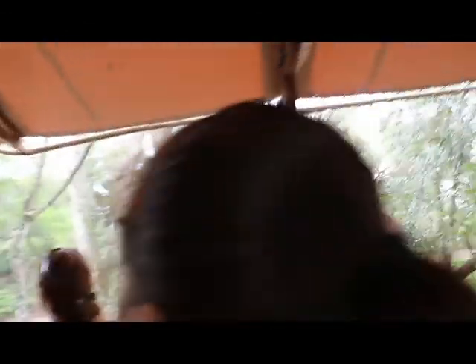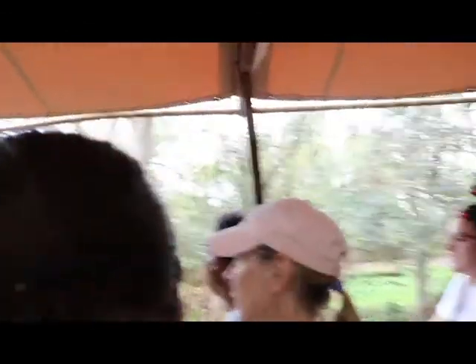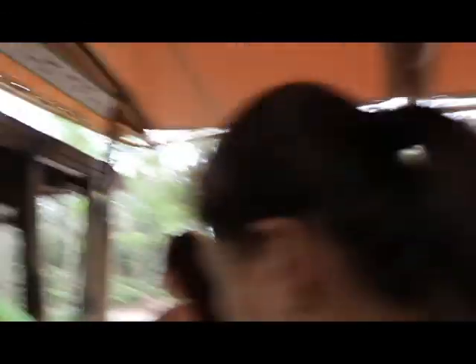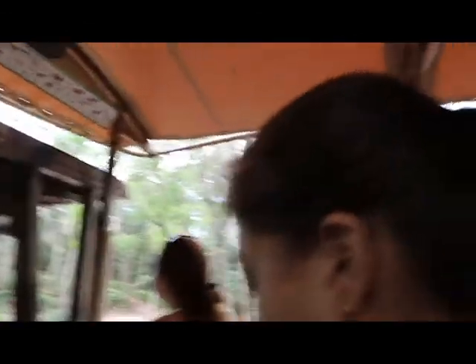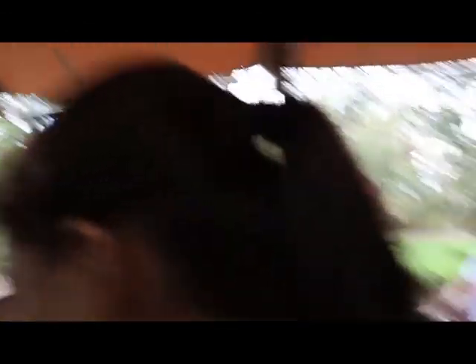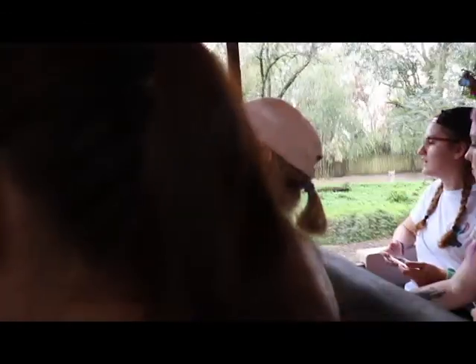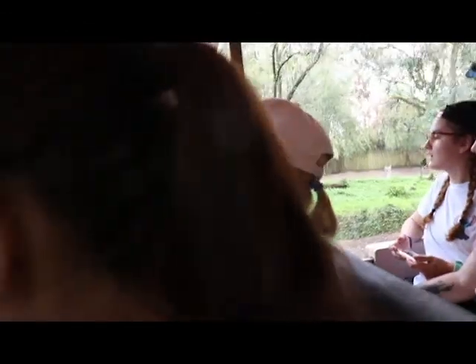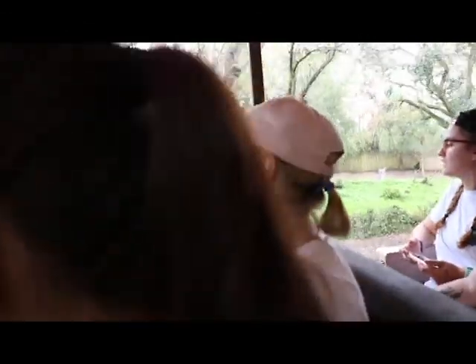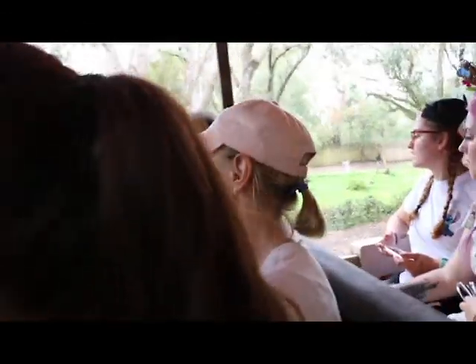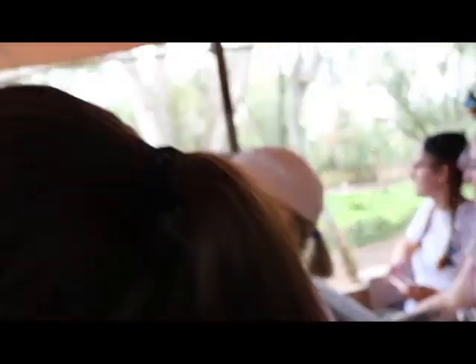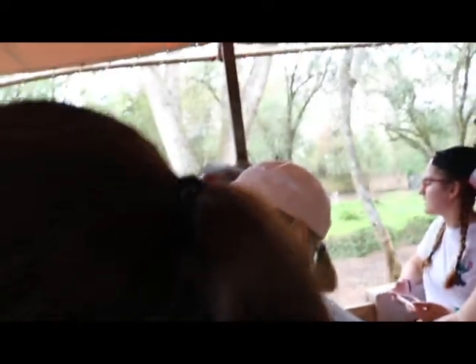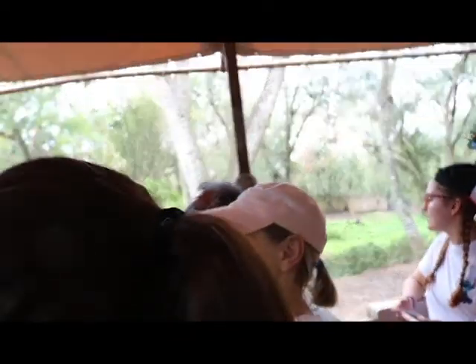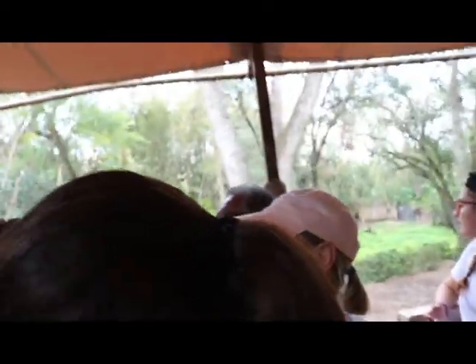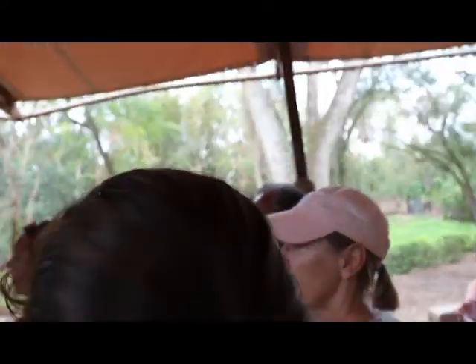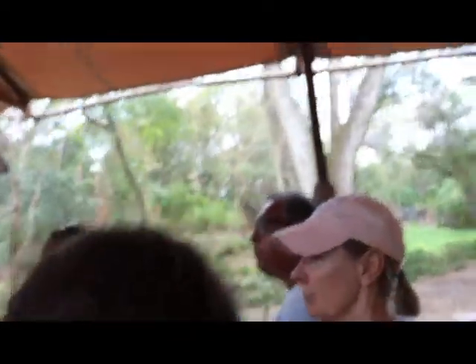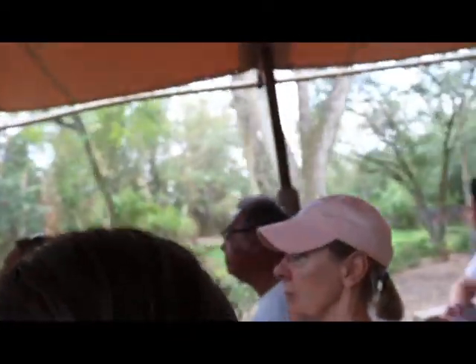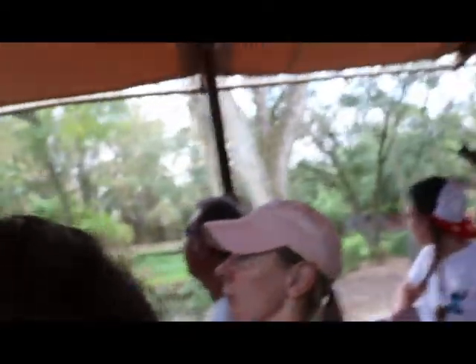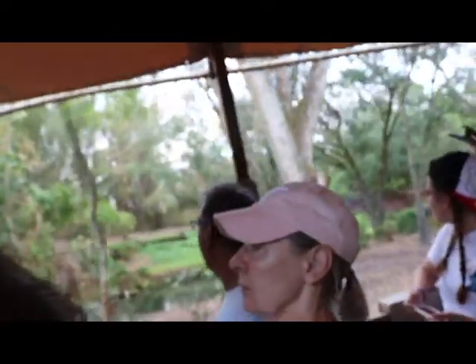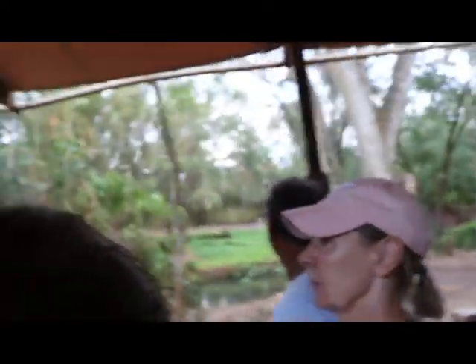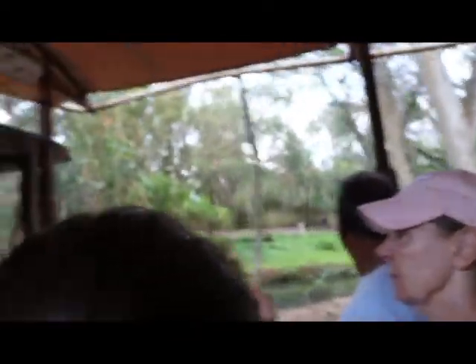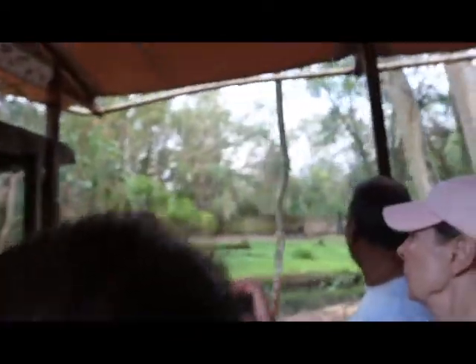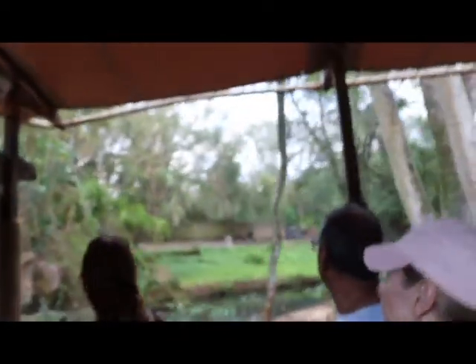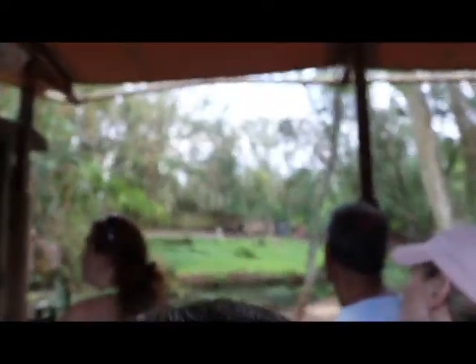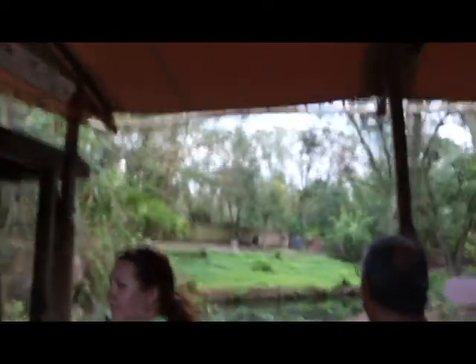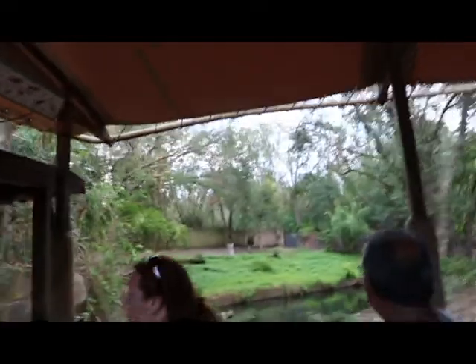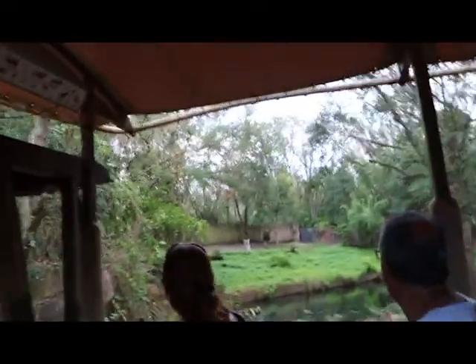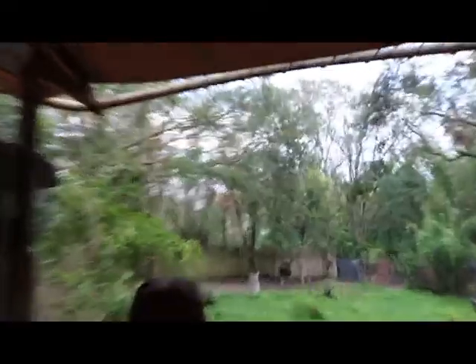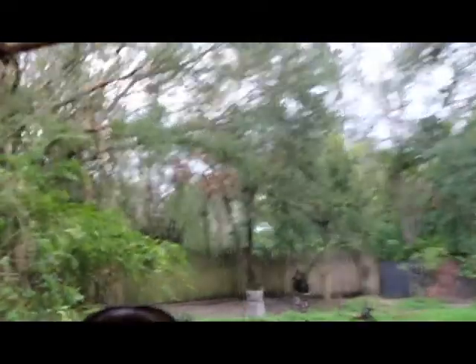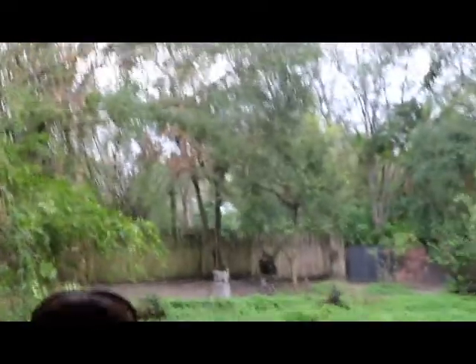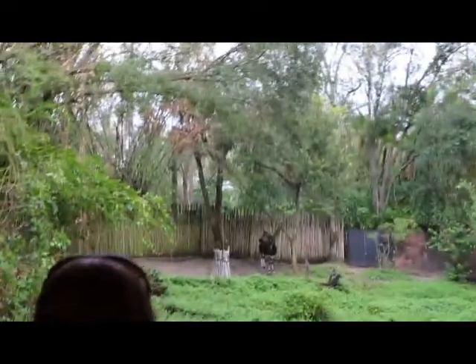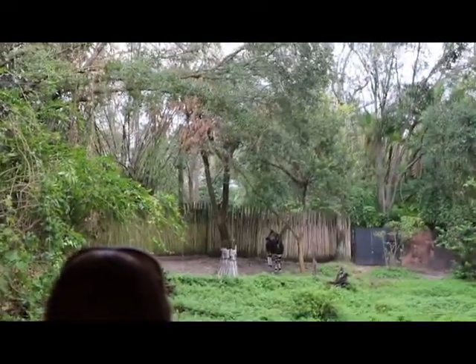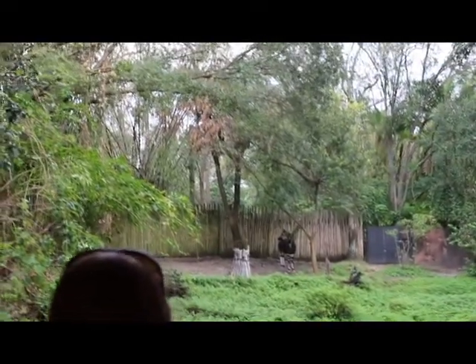They were believed to be mythical creatures for a large amount of time. They actually were only officially discovered in the year 1901. So we've only known that okapis existed for a little over 100 years.